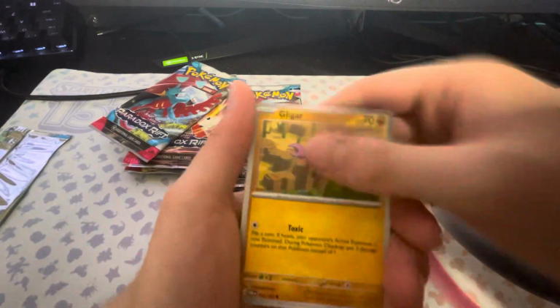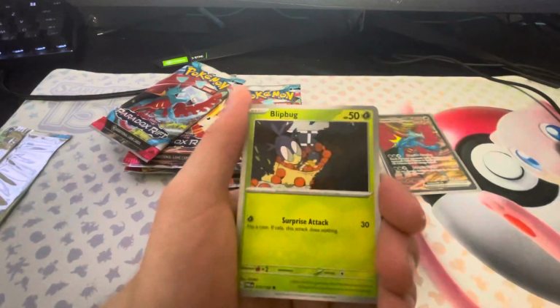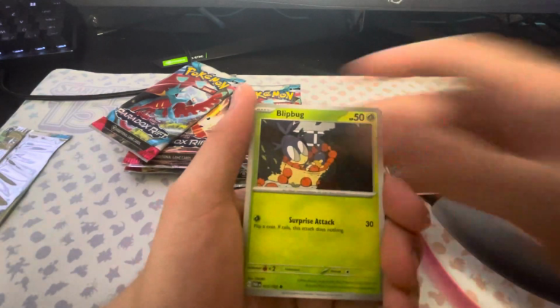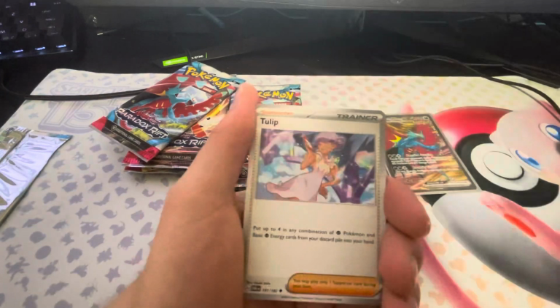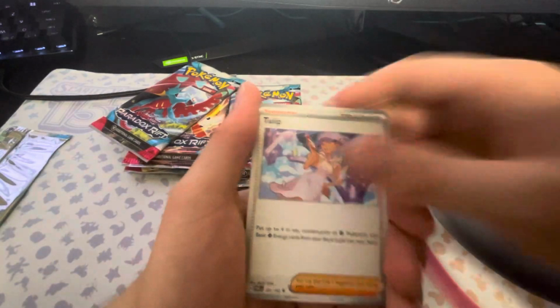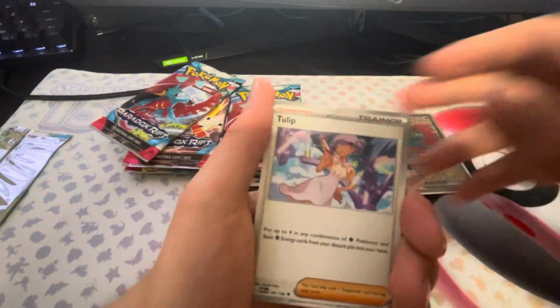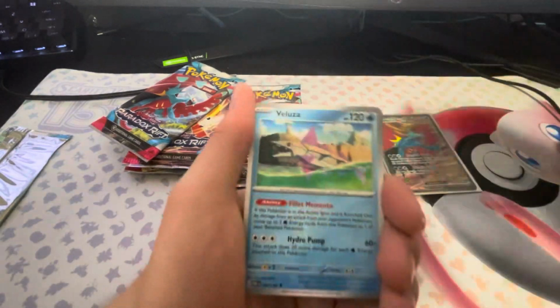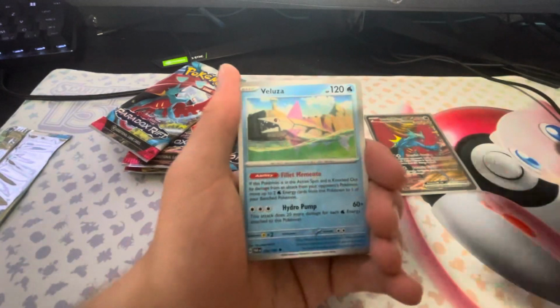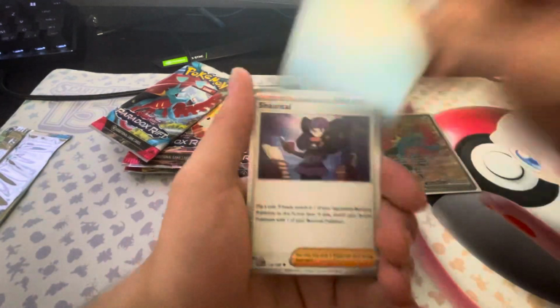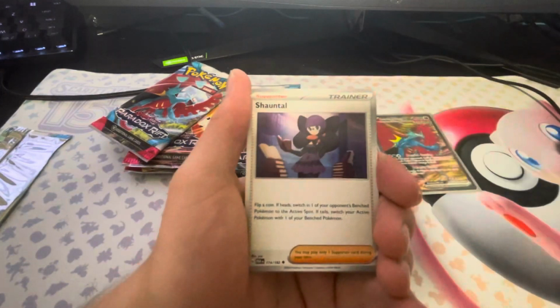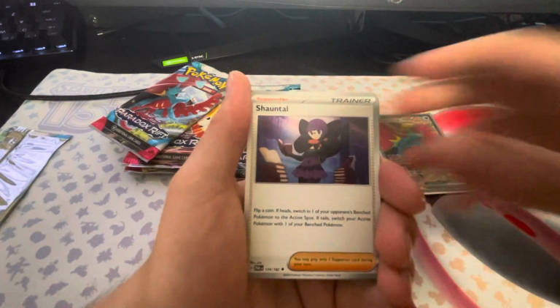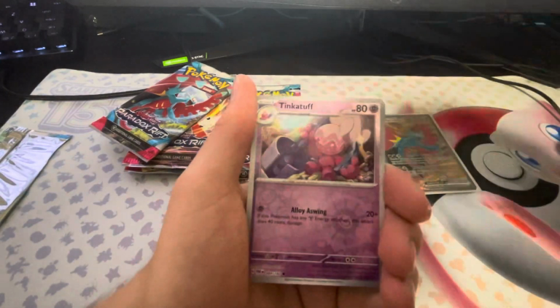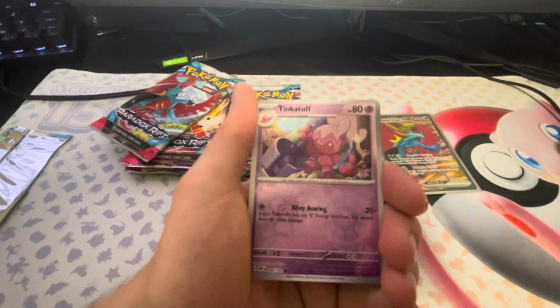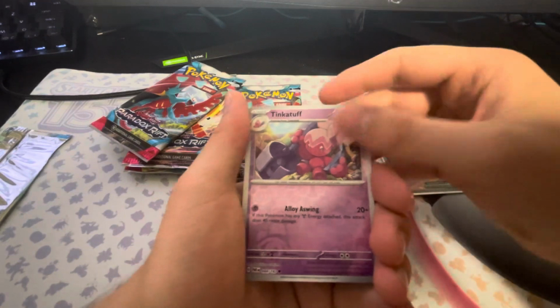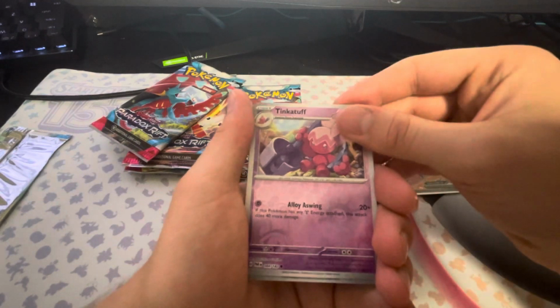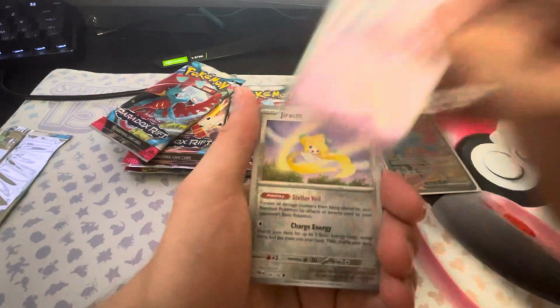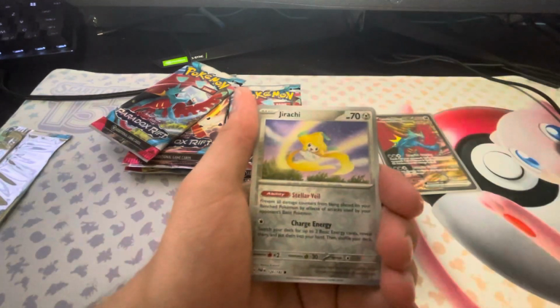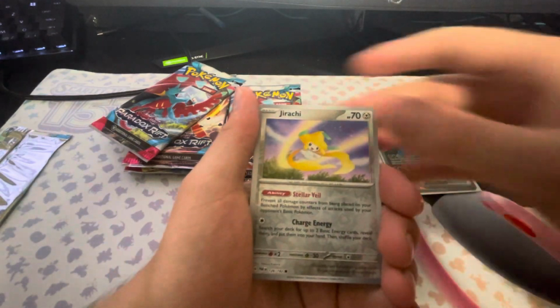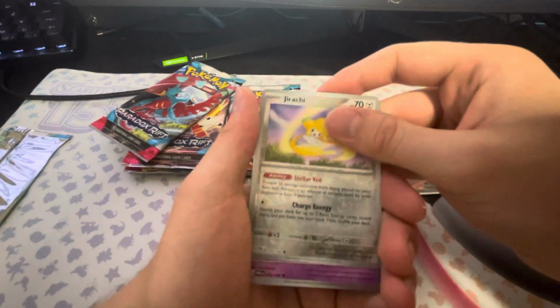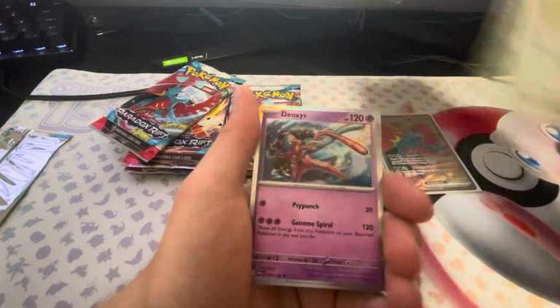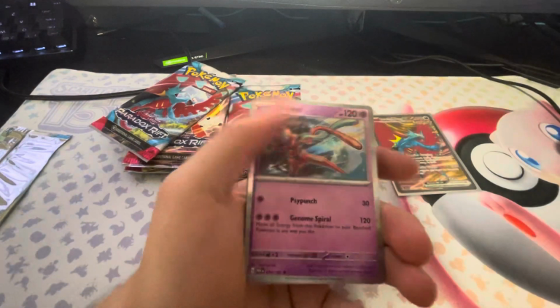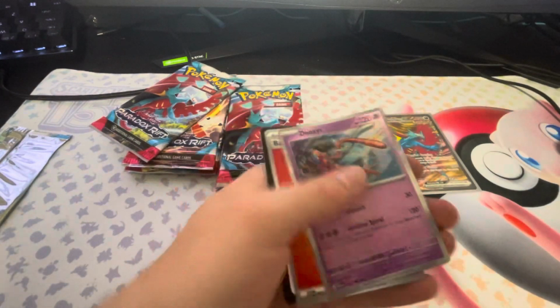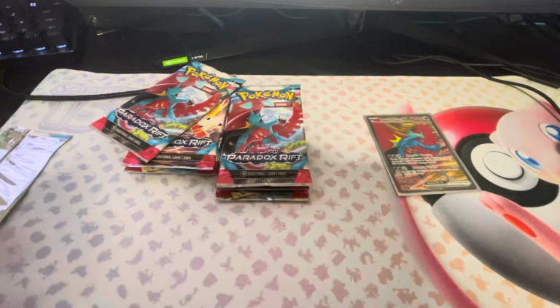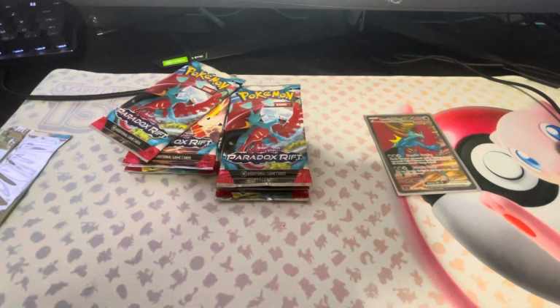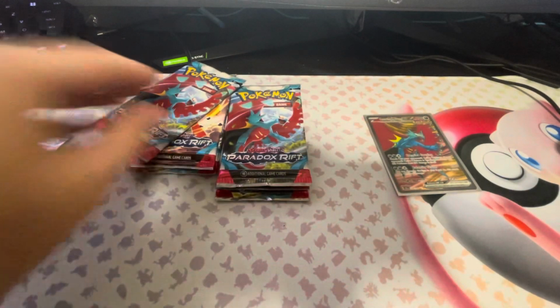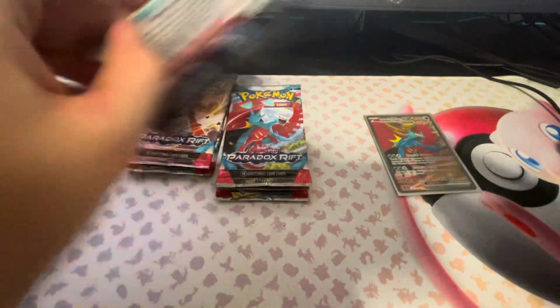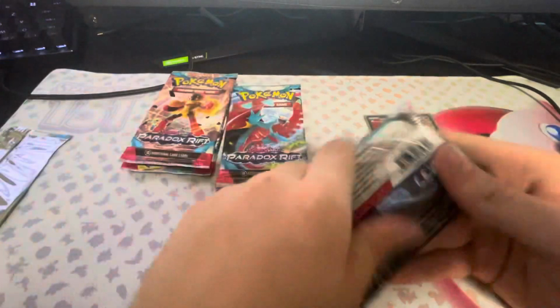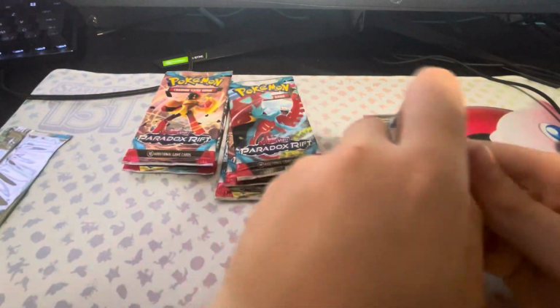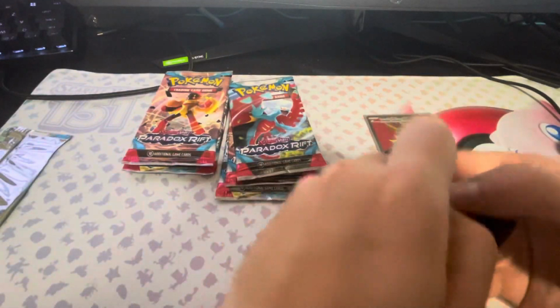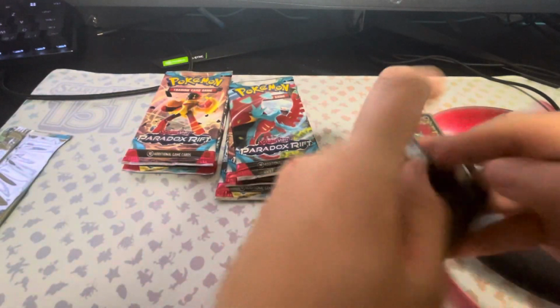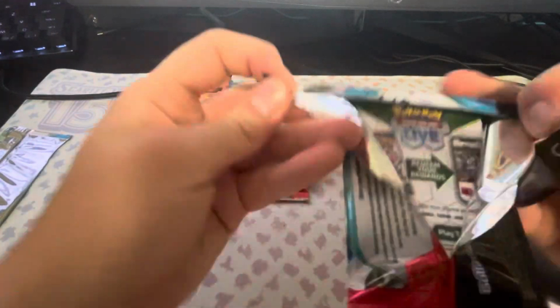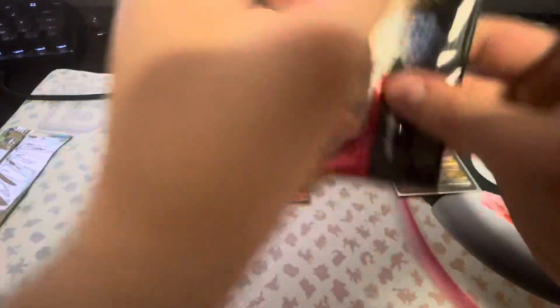Got a Gligar, a Tulip, Veluza, a Tinker Tuff, Jirachi, and a Deoxys Holo. That is alright.